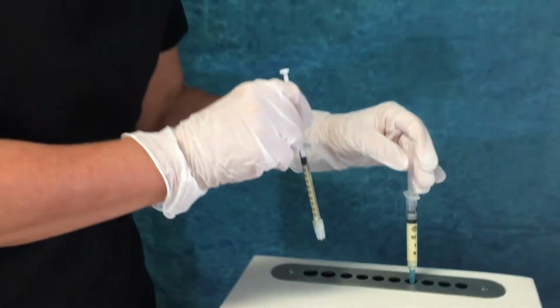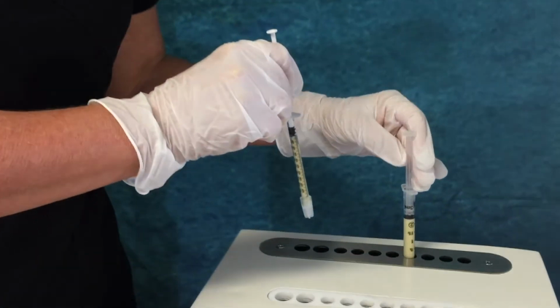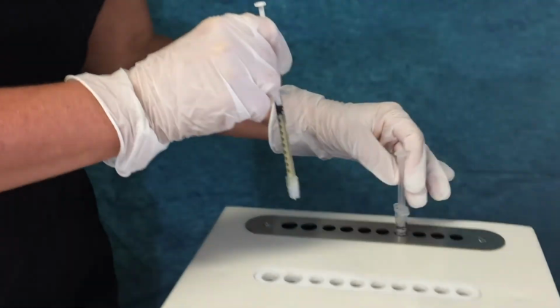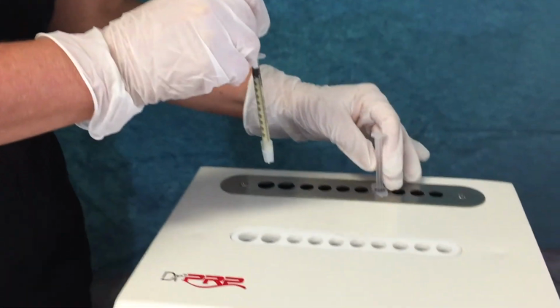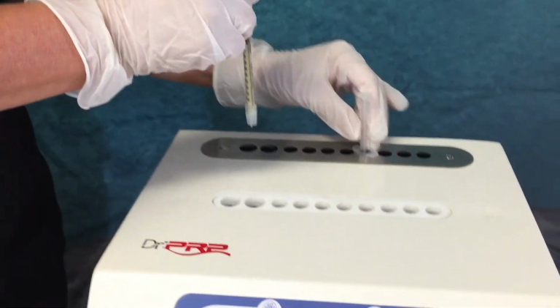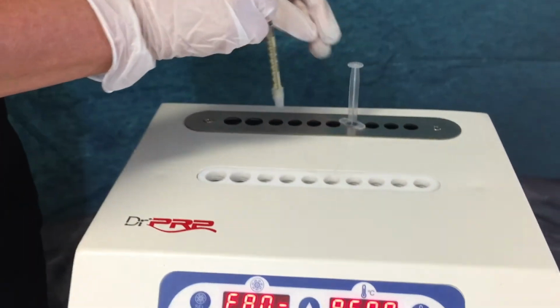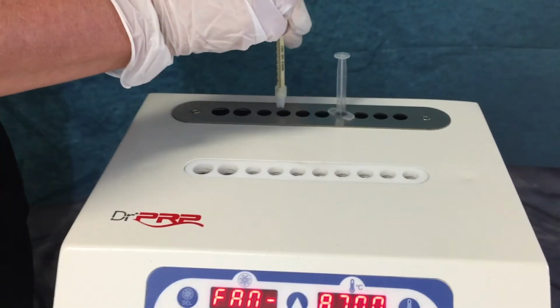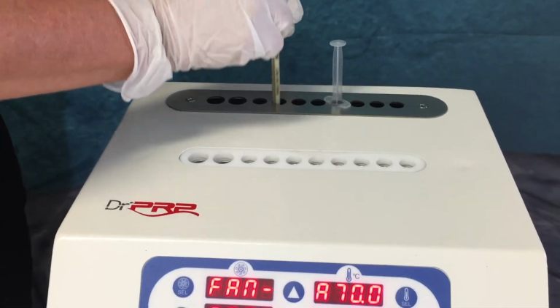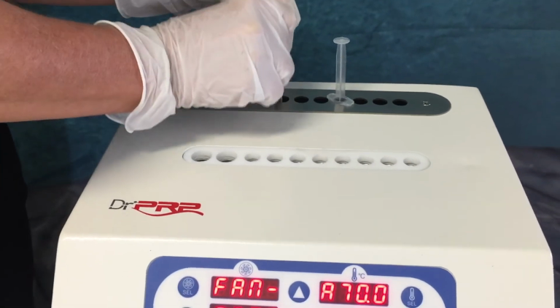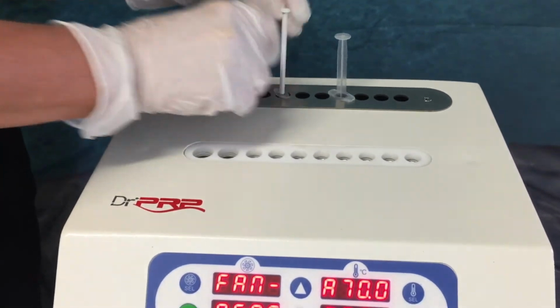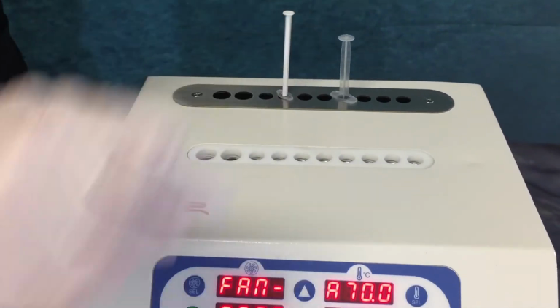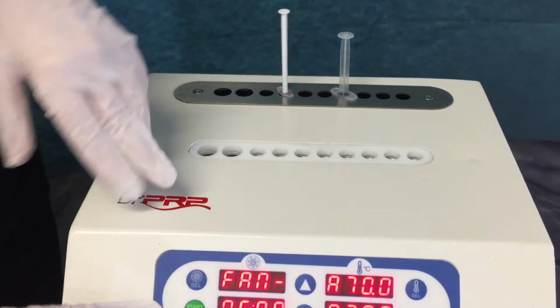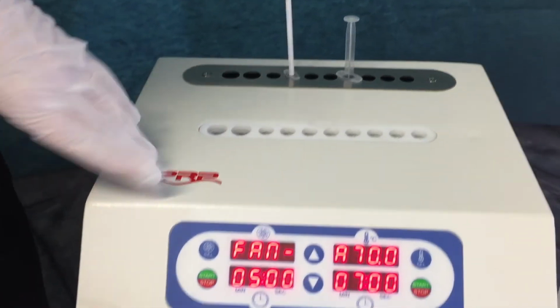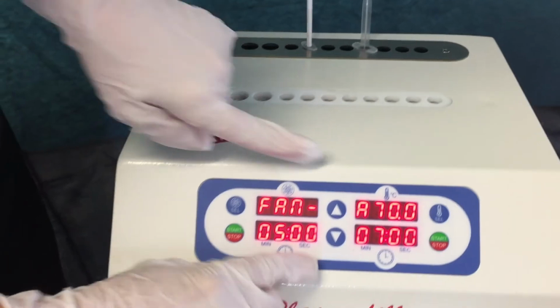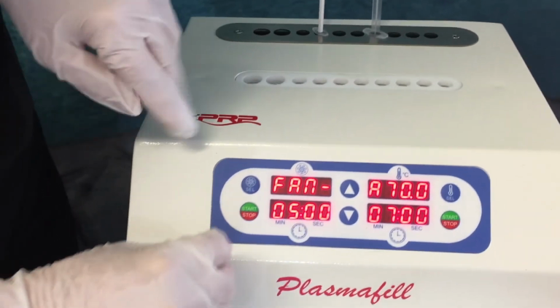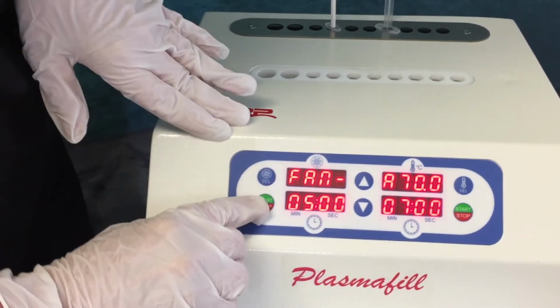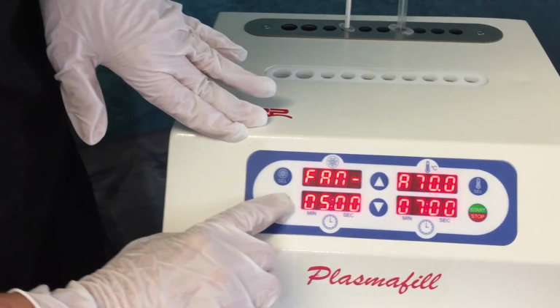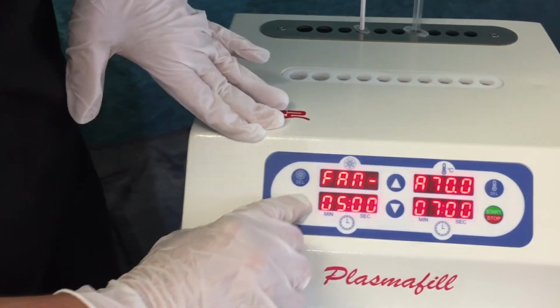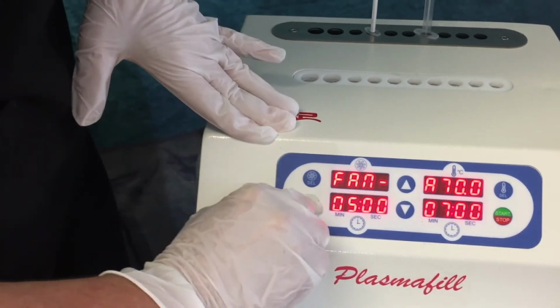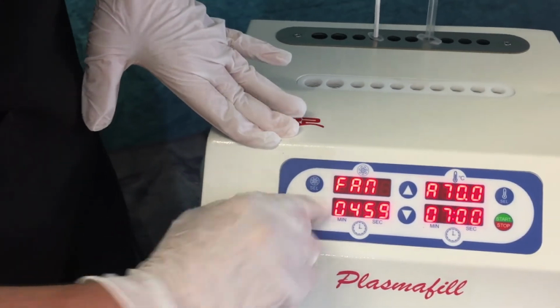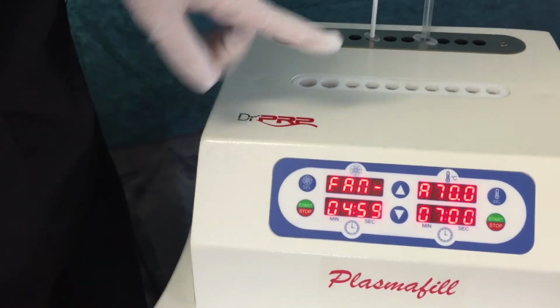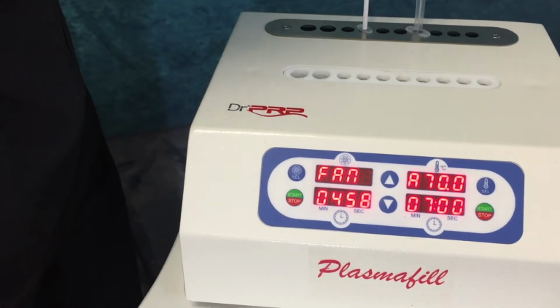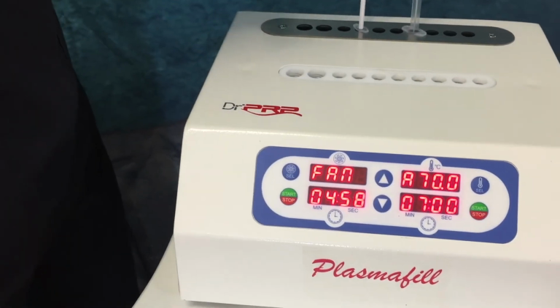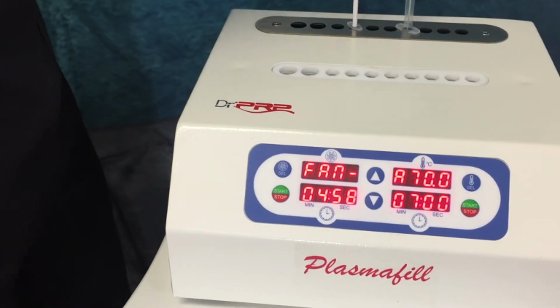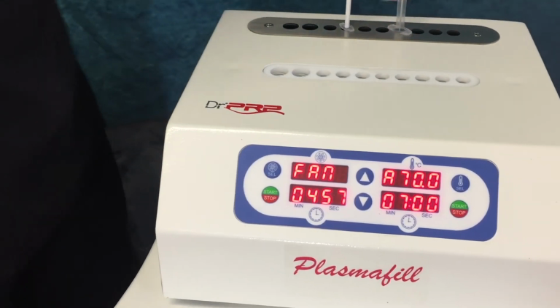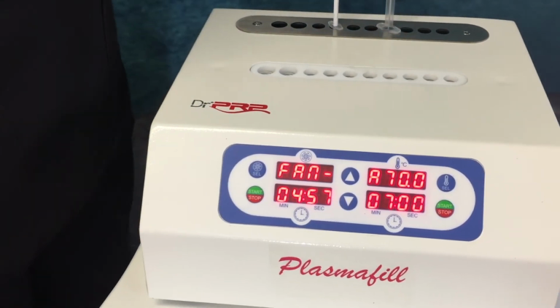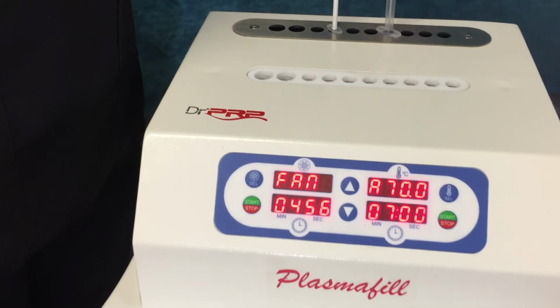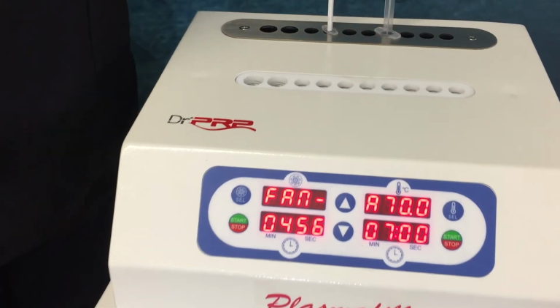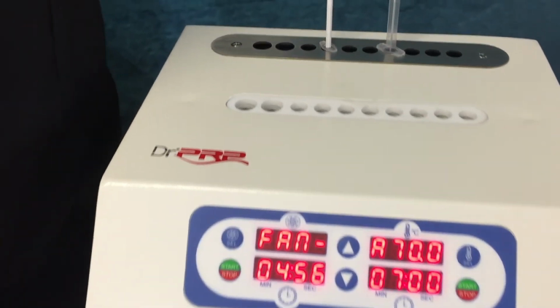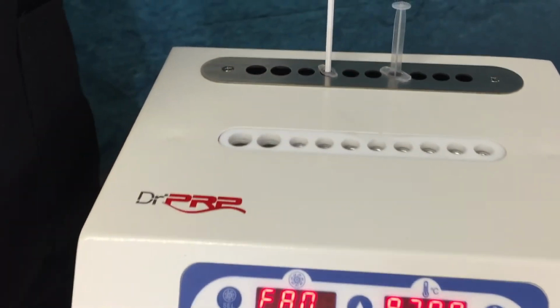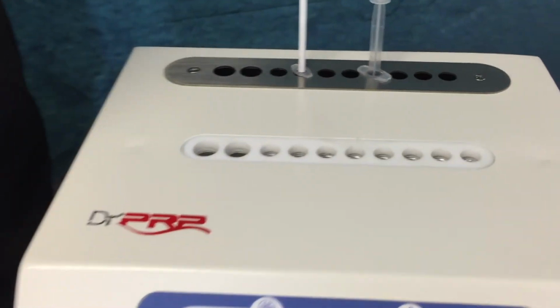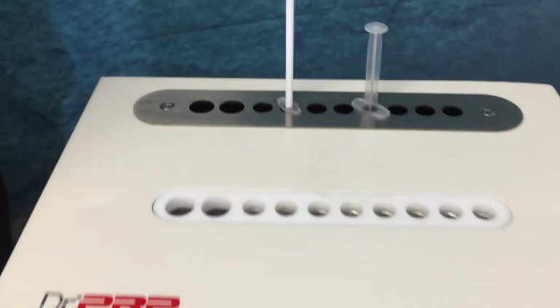We will place it into the cooling section of the Plasma Fill unit and then hit start on the left side, which will start the fans running to cool this off so that you can start to inject it.